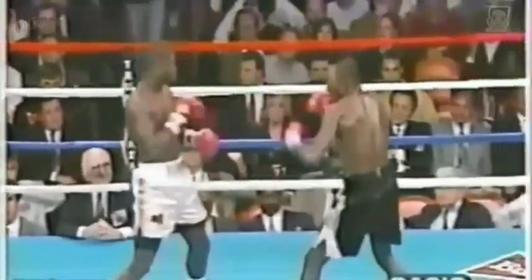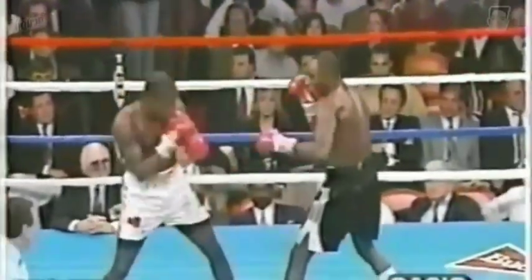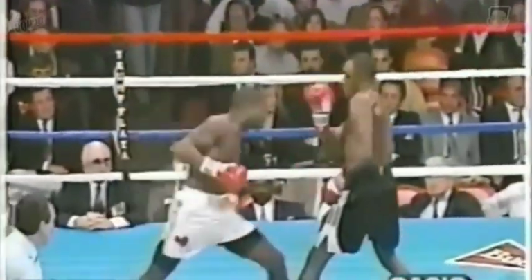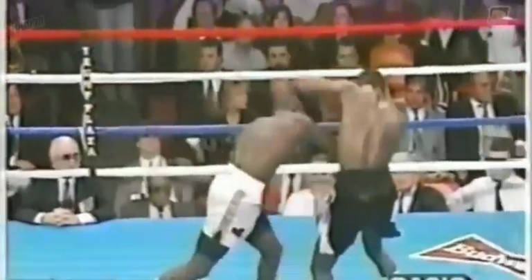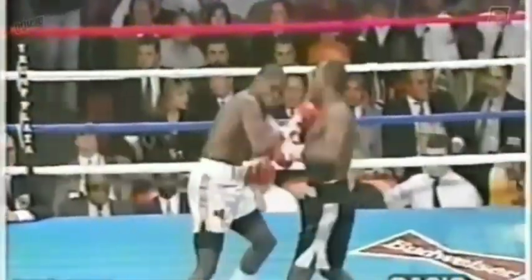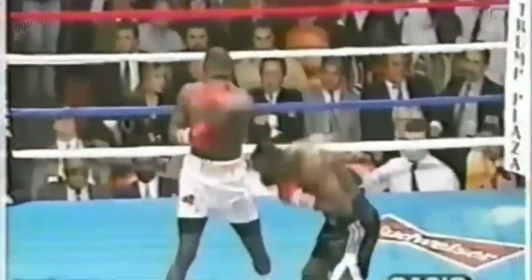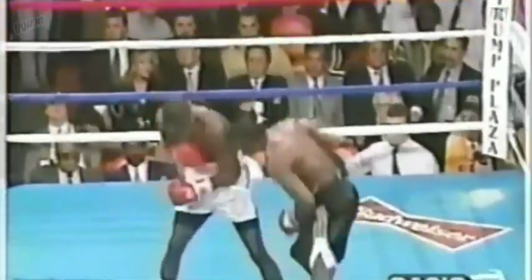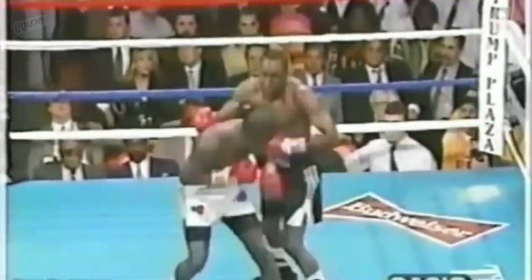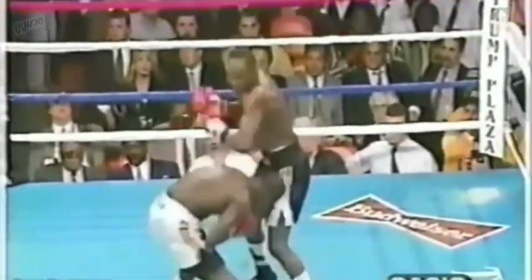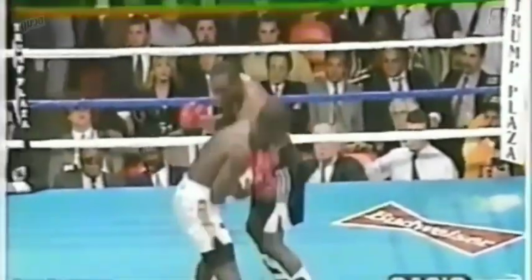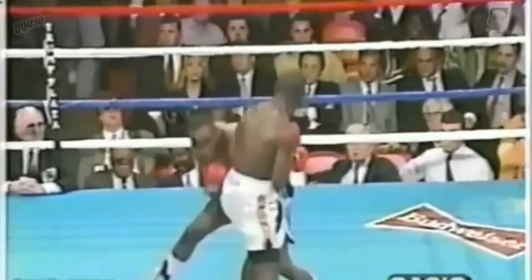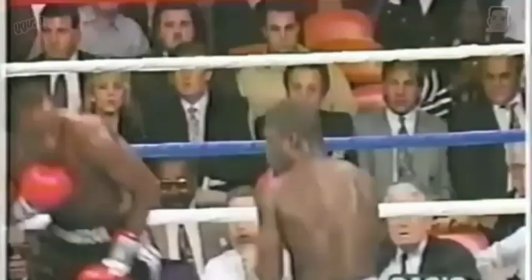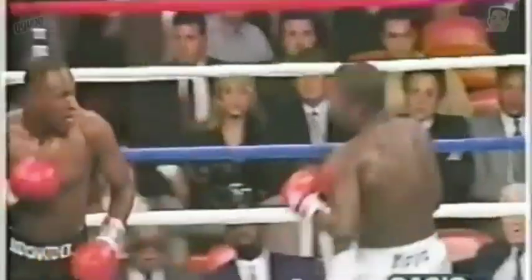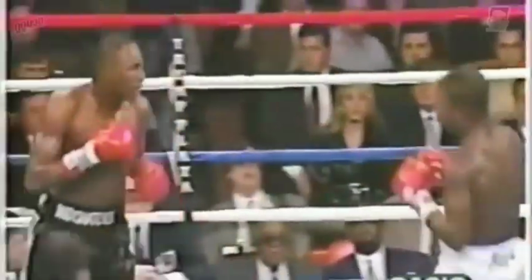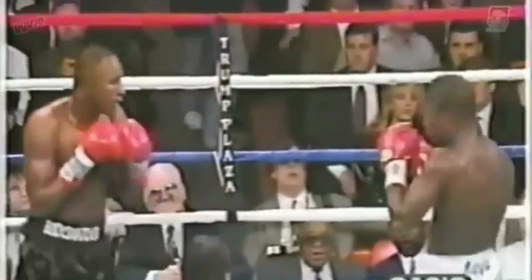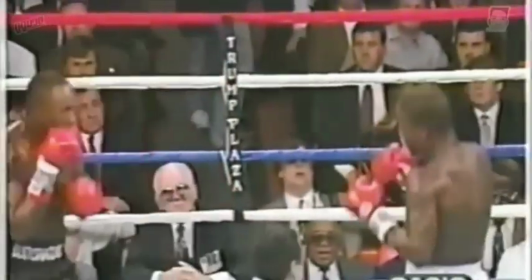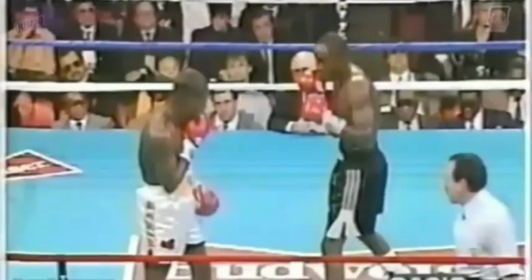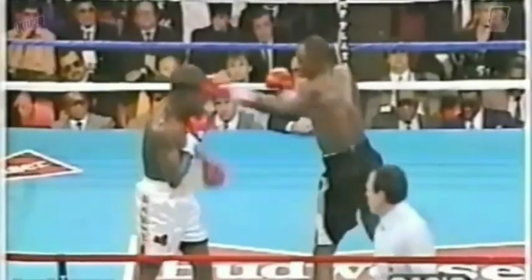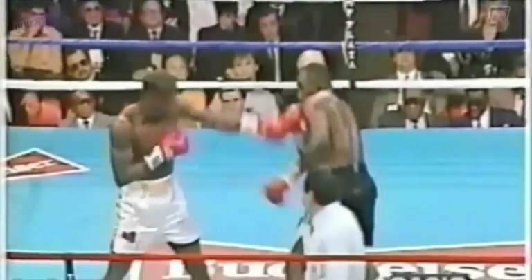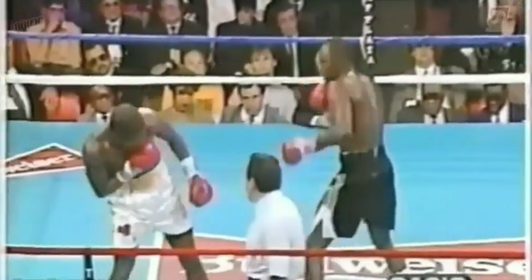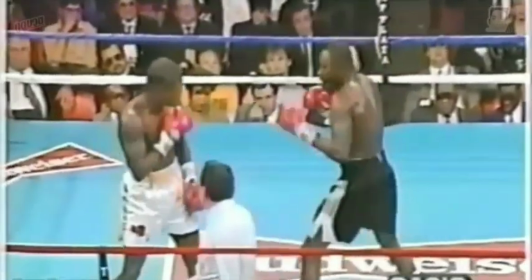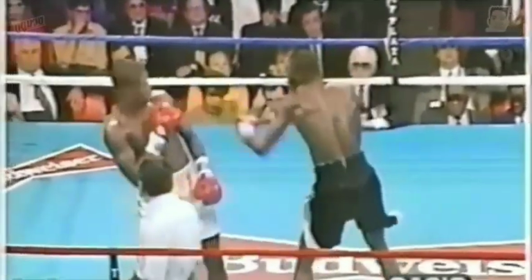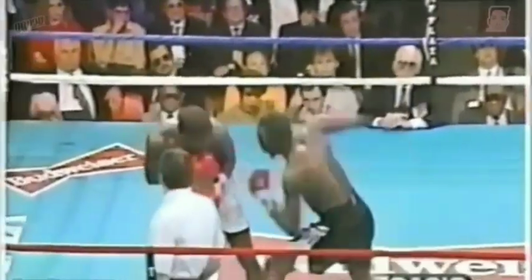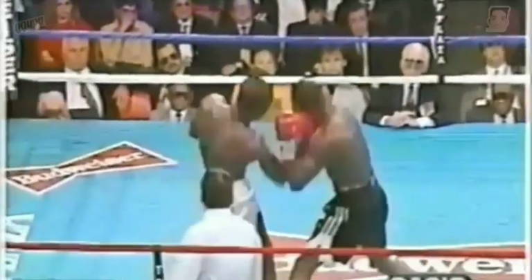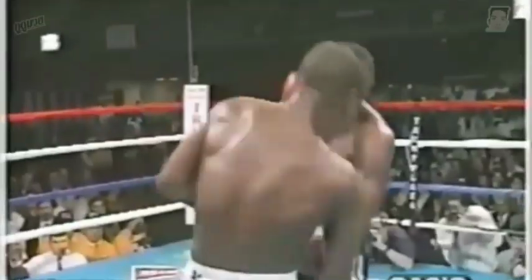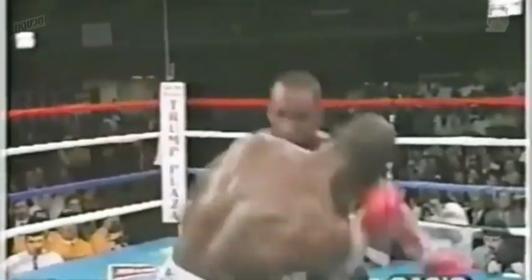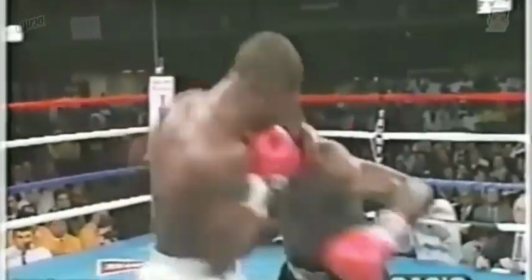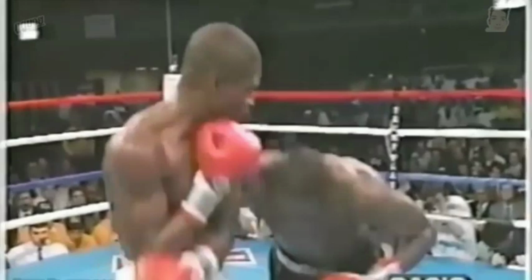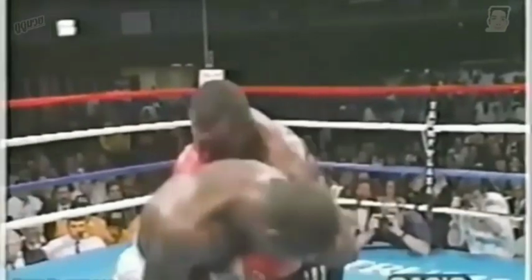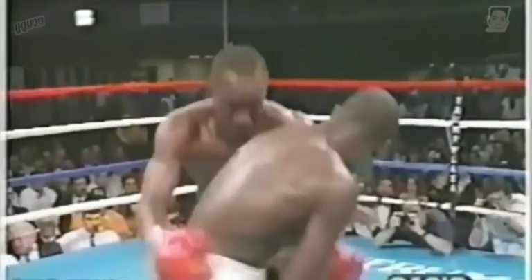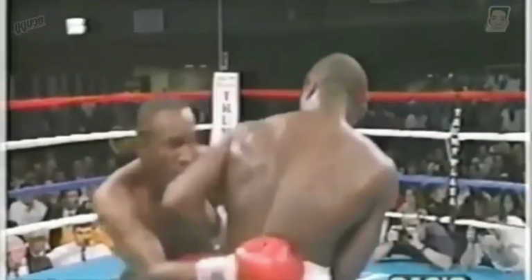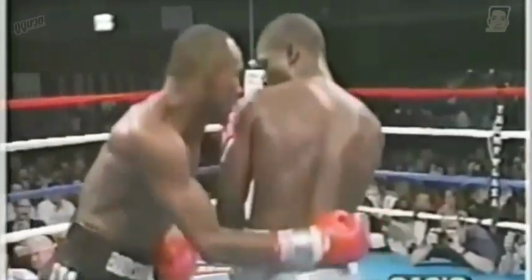Good right hand from Tony. Callum comes back at him, using the body, using the head. Nice uppercut there by Tony.